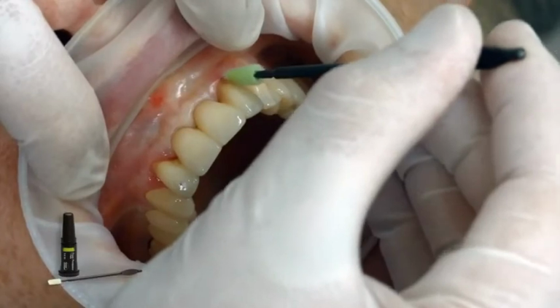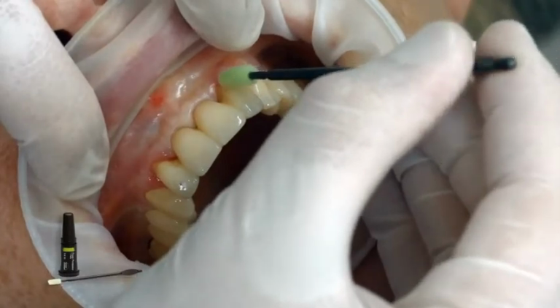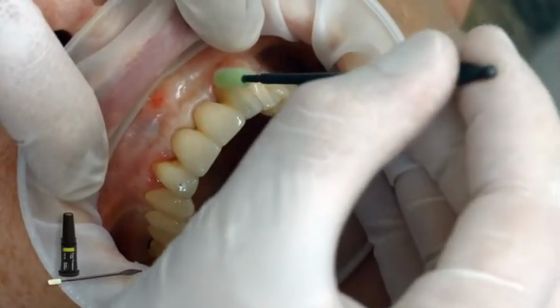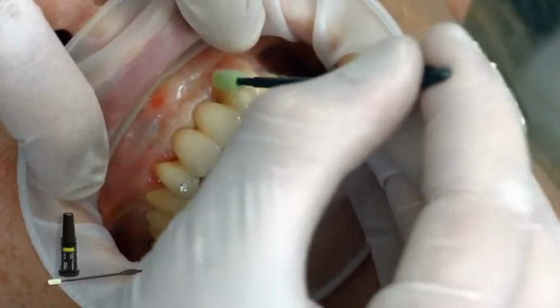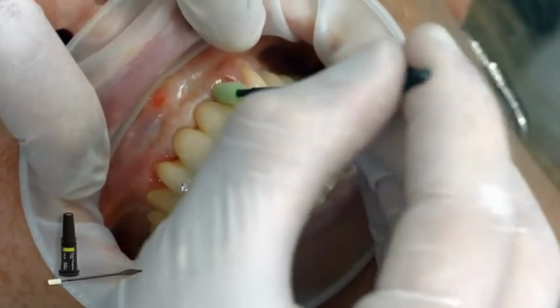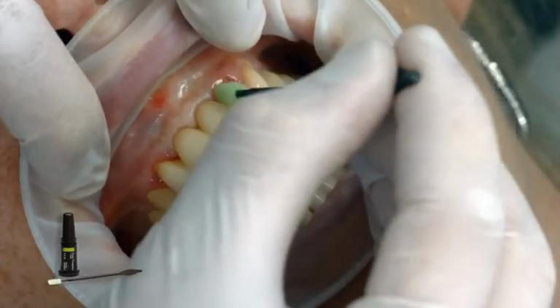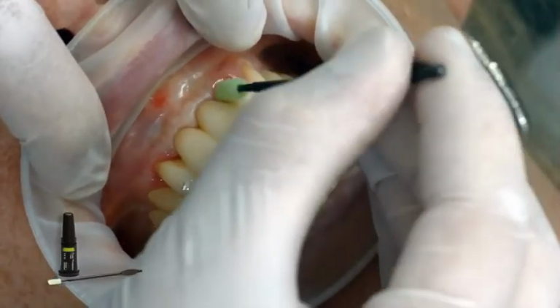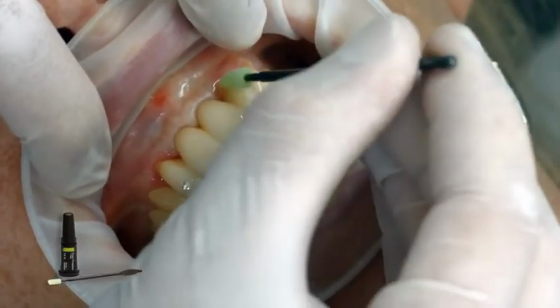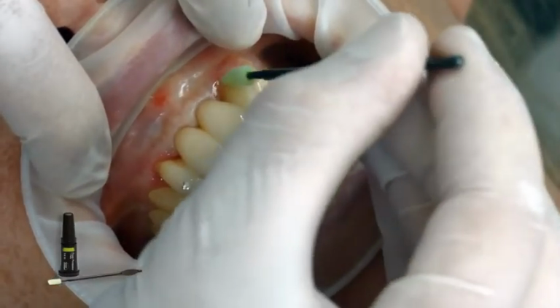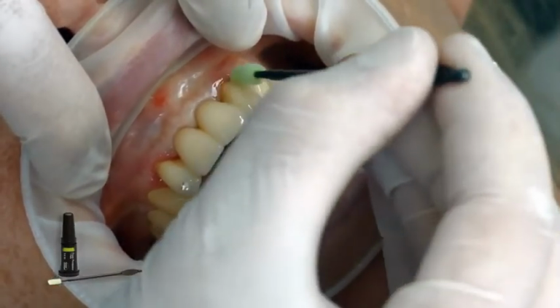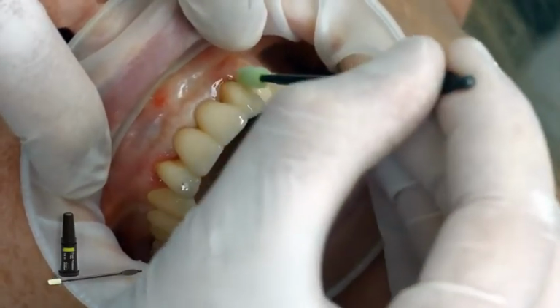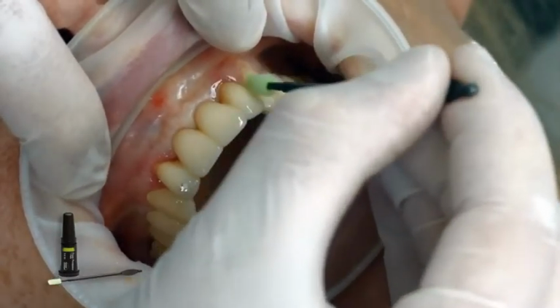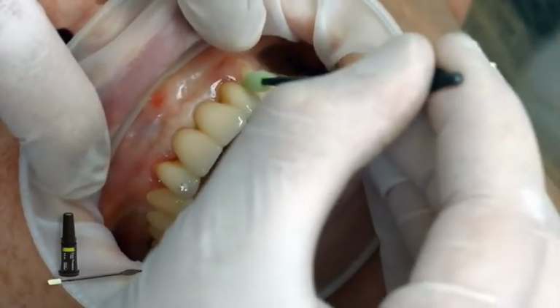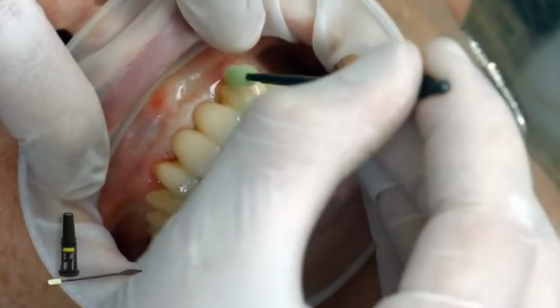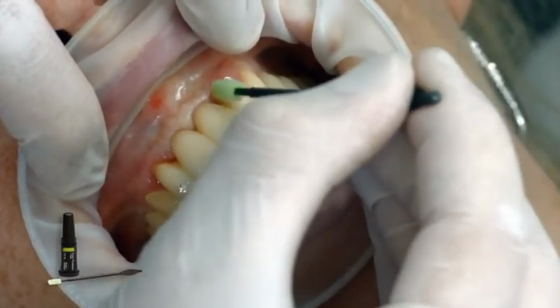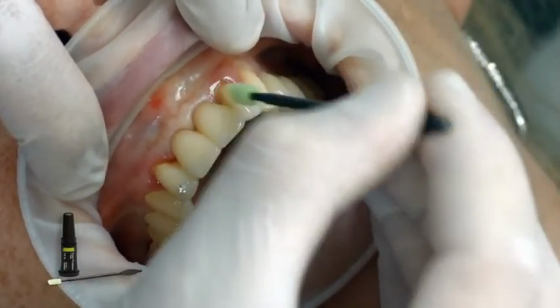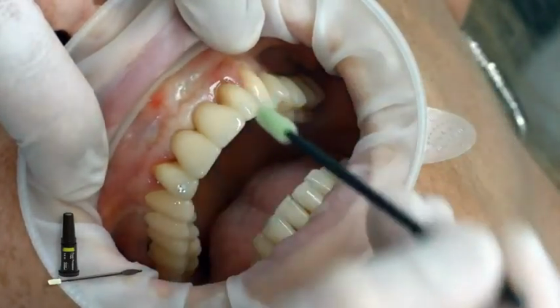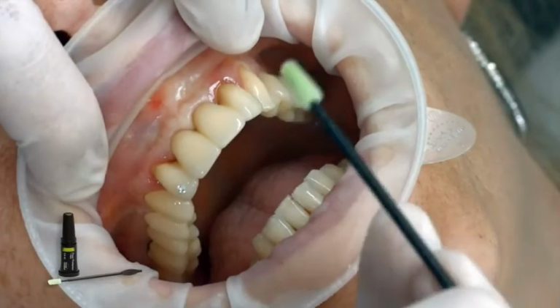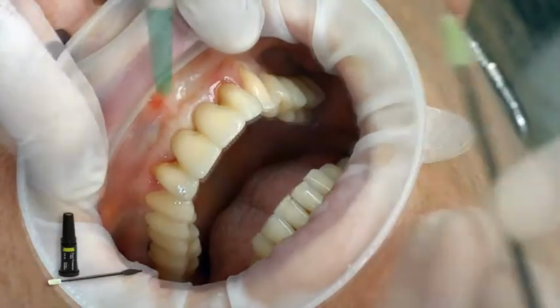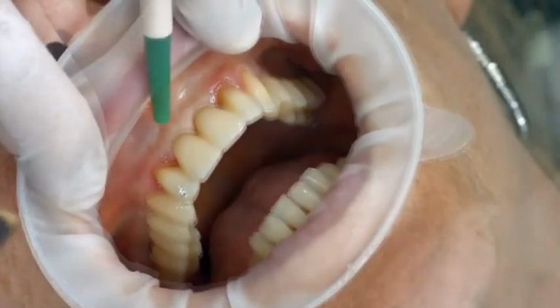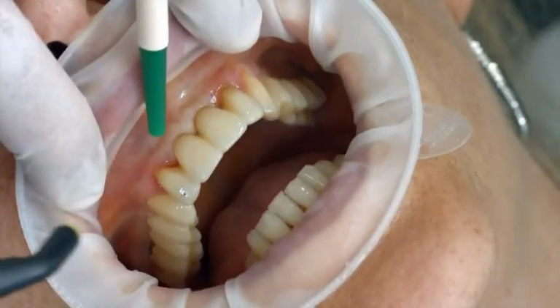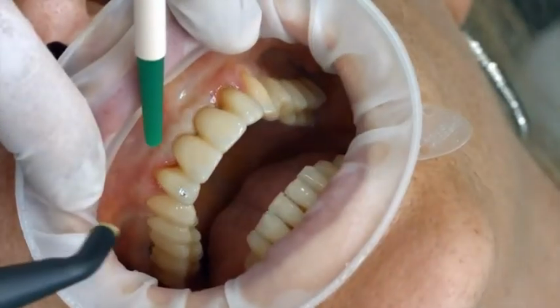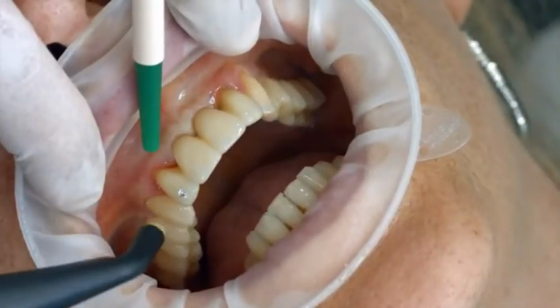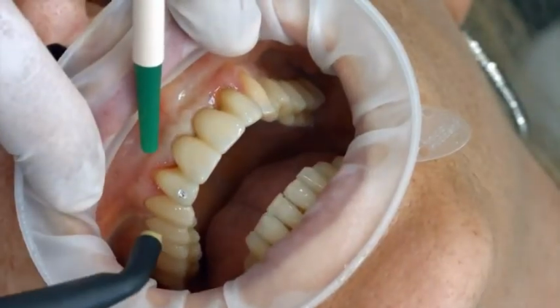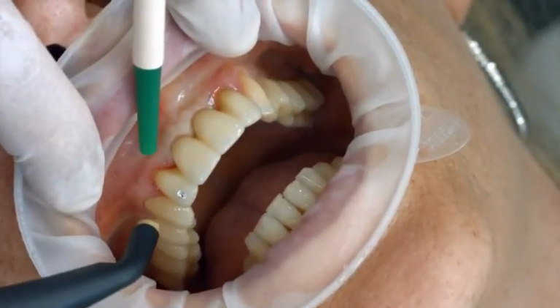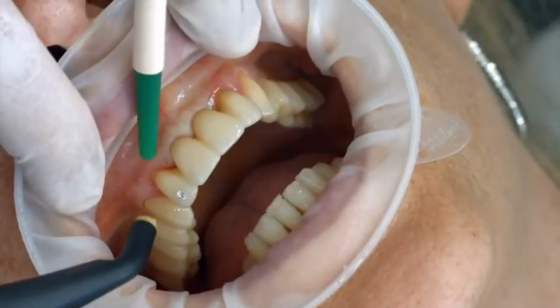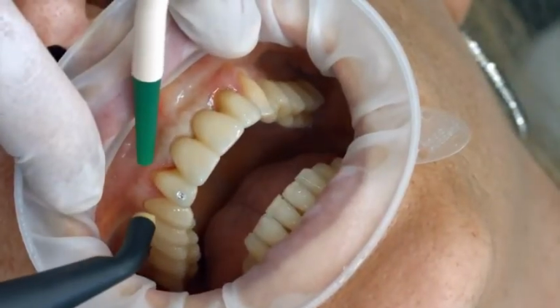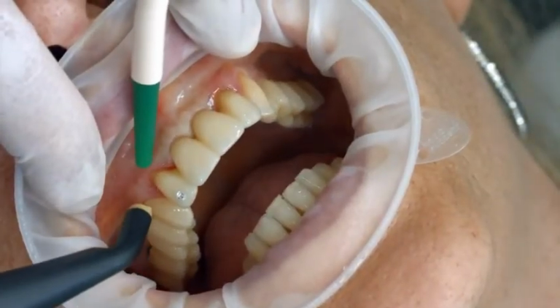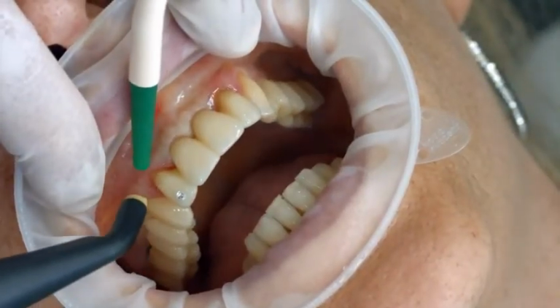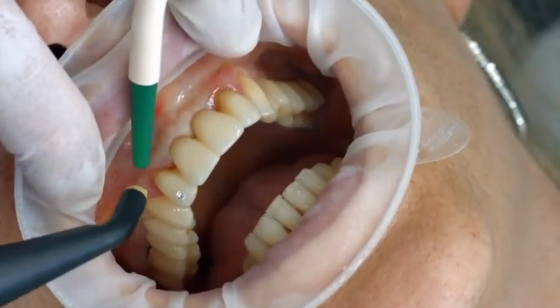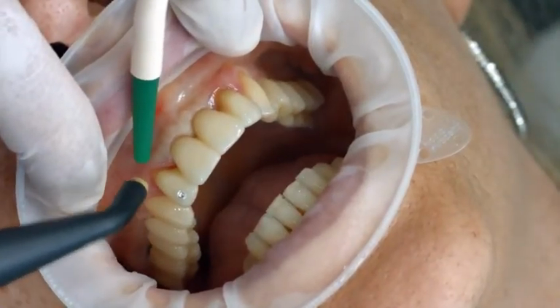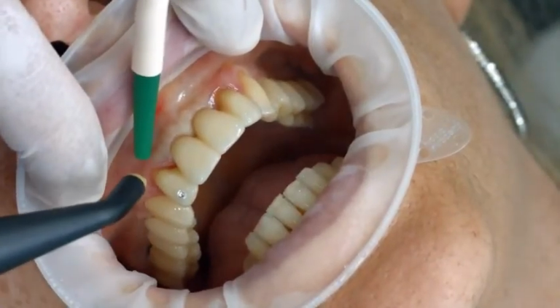Finally, apply a thin layer of floor protector with a Viva brush or a brush. Disperse the varnish with the air gun and dry it.